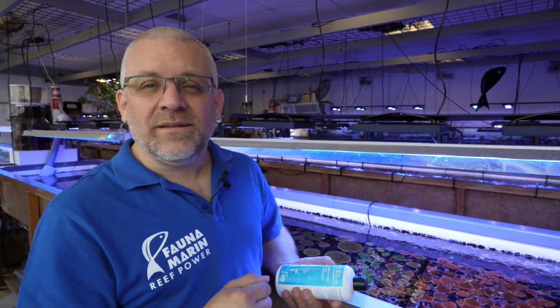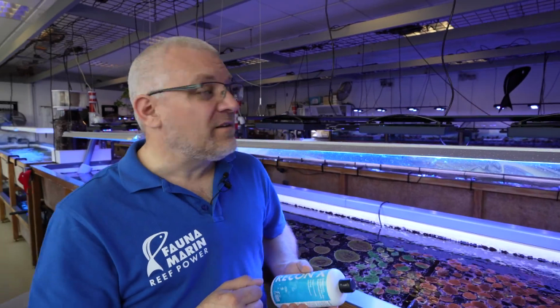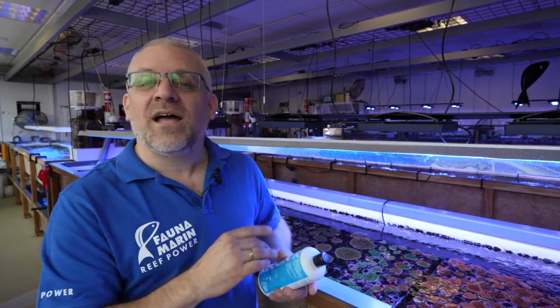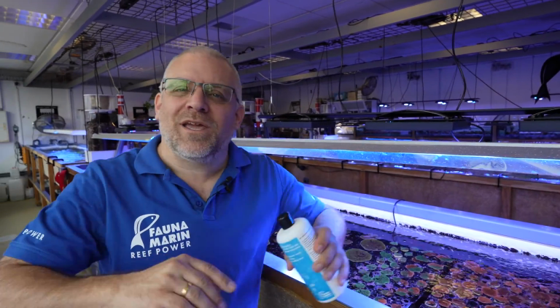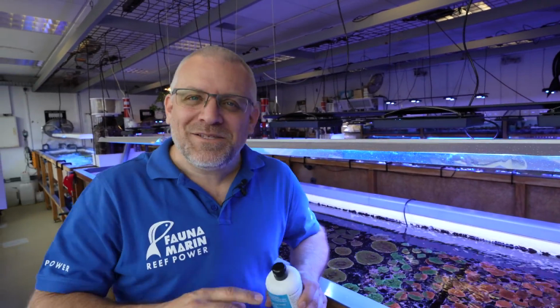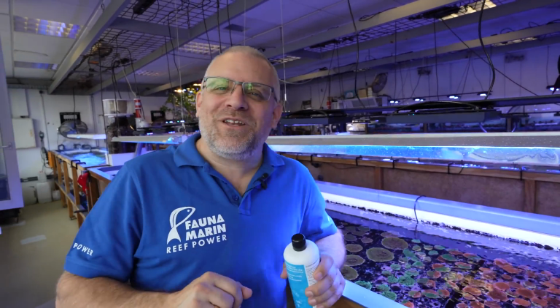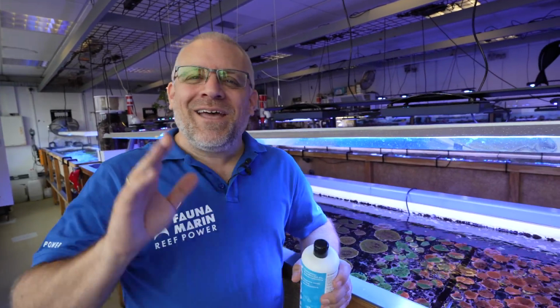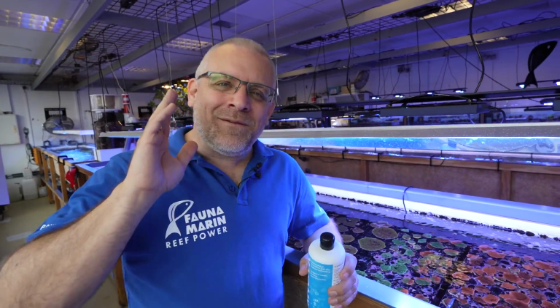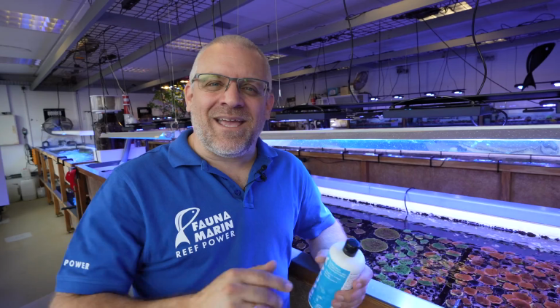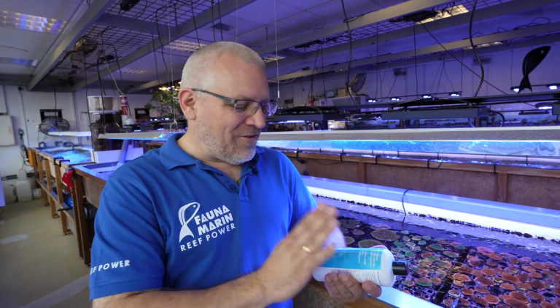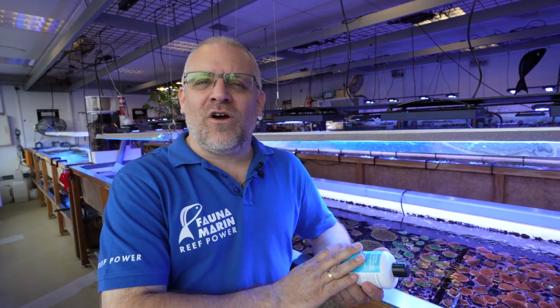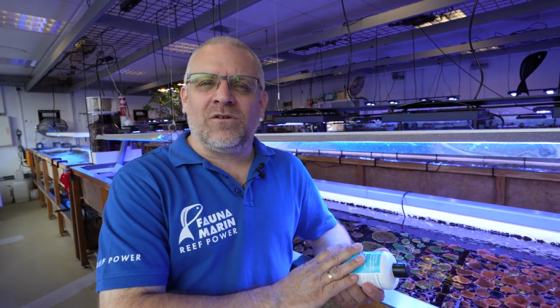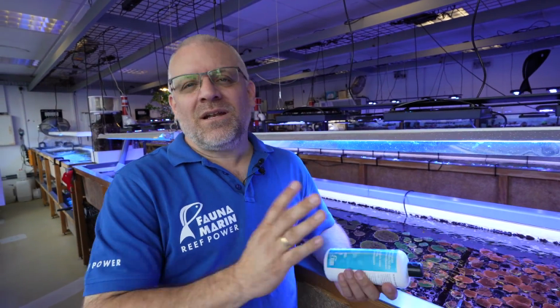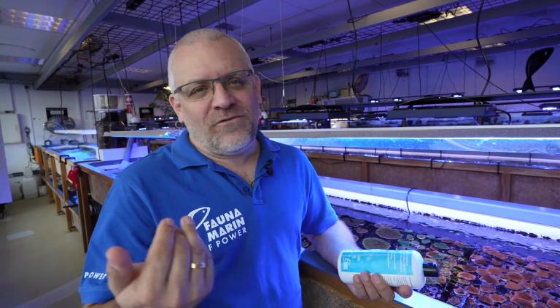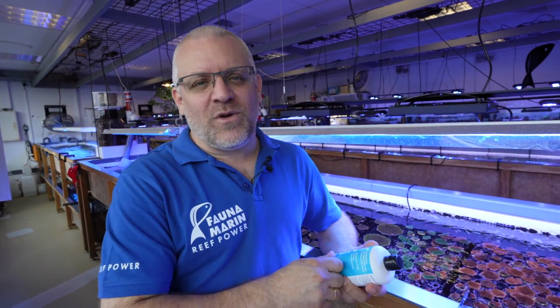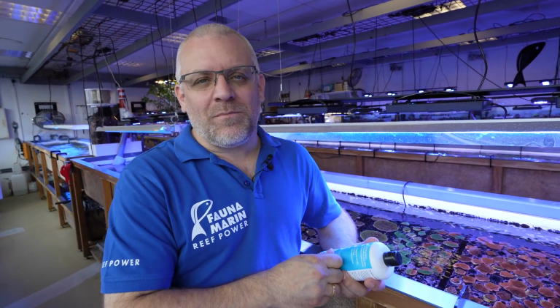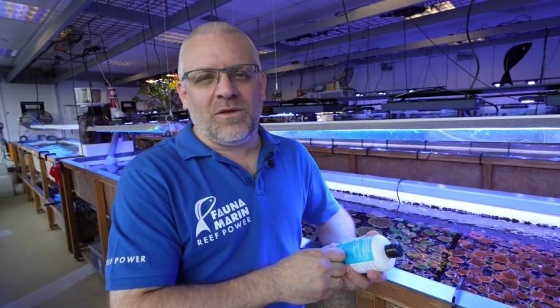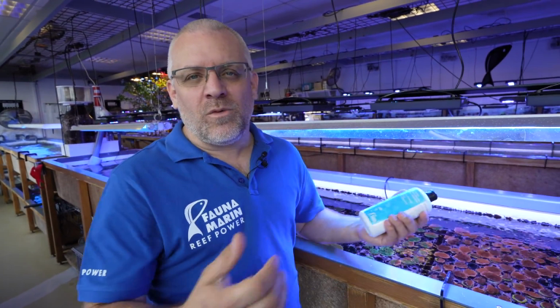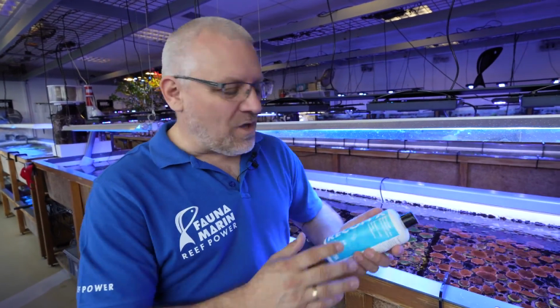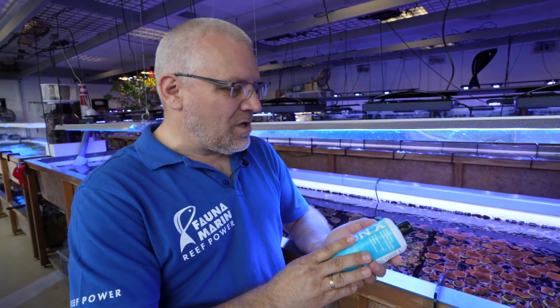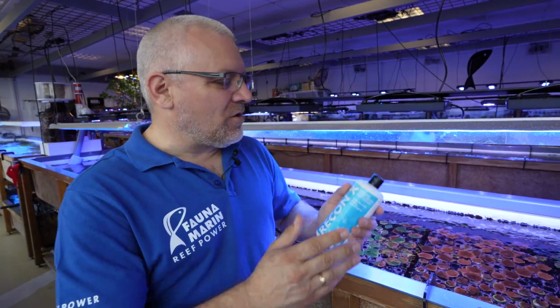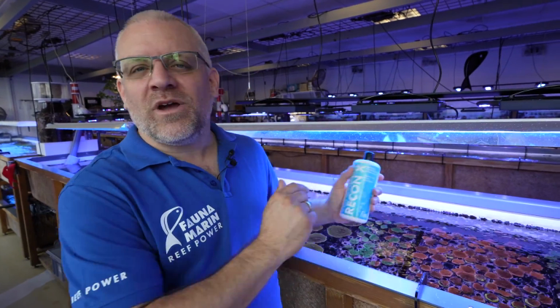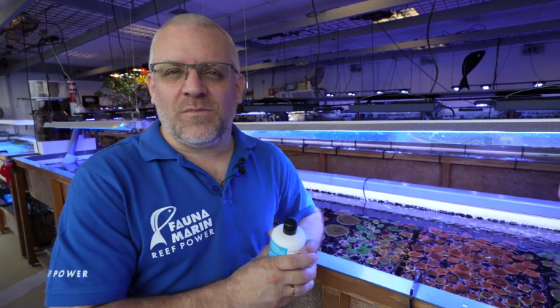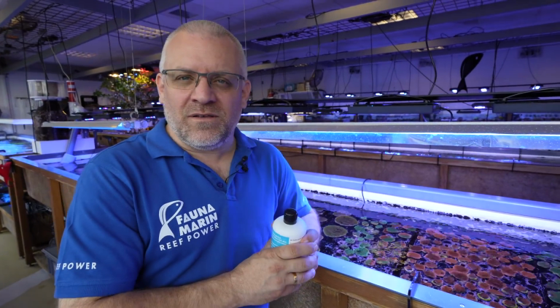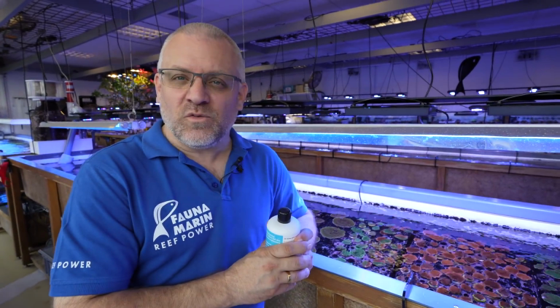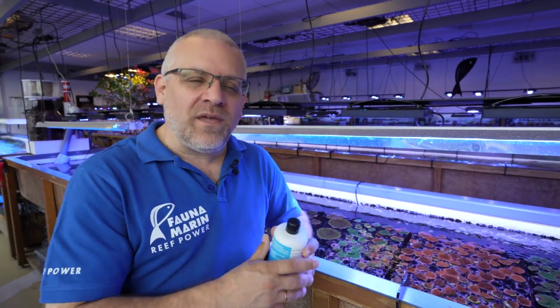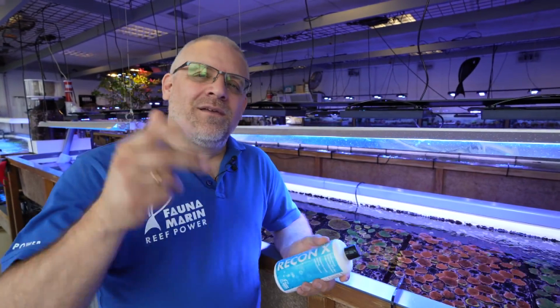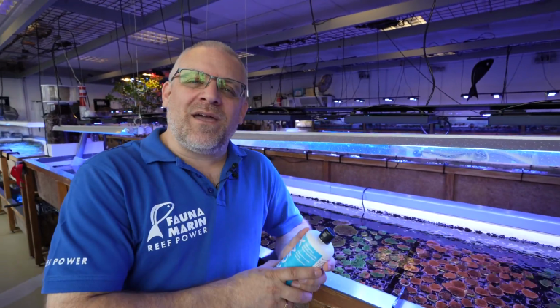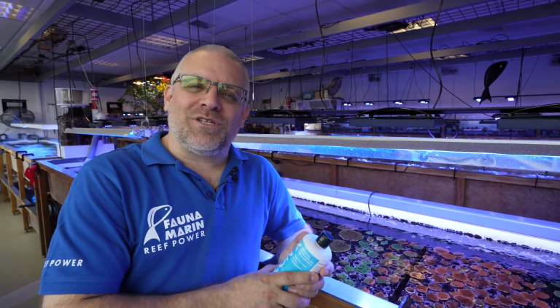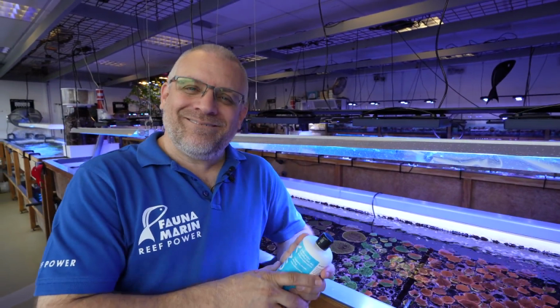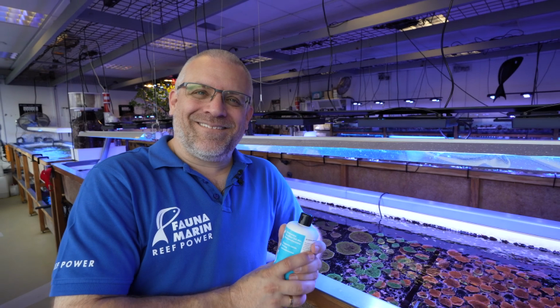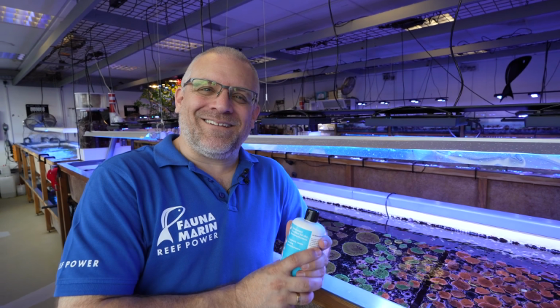The marketing is done, so we can stop the video. Many thanks for watching. If you have any questions, come back to me — we are always happy to help and to give you more ideas about successful reef keeping. Bye bye, have a good day, thanks a lot.